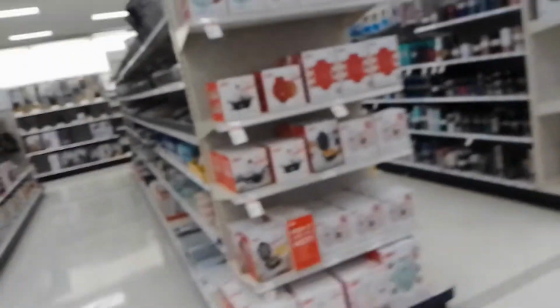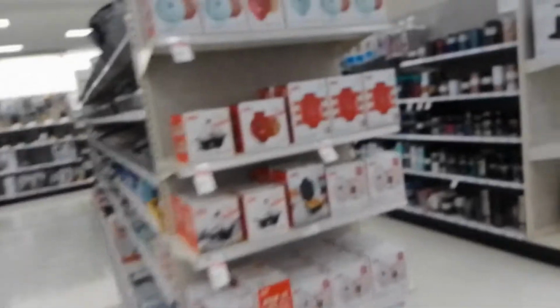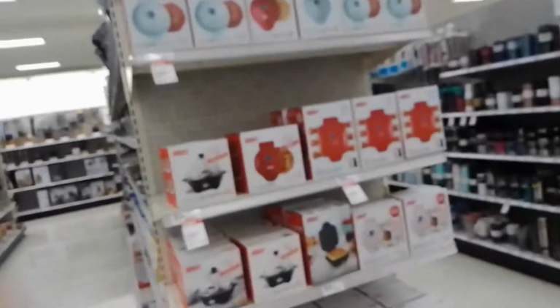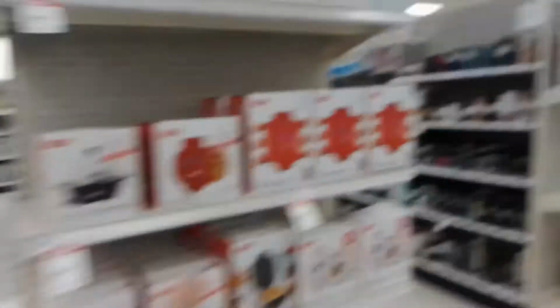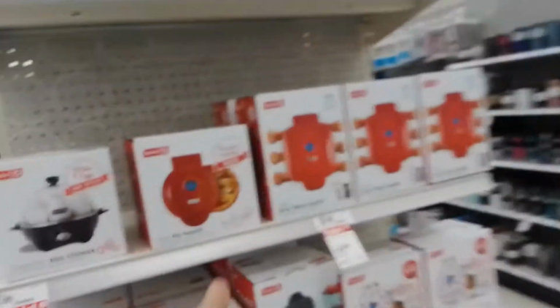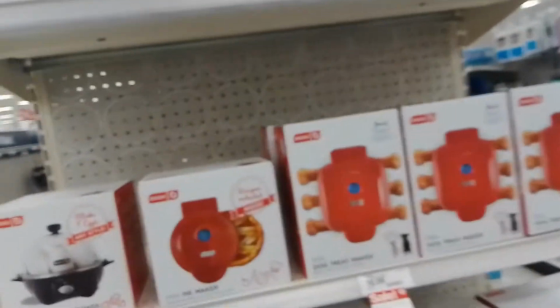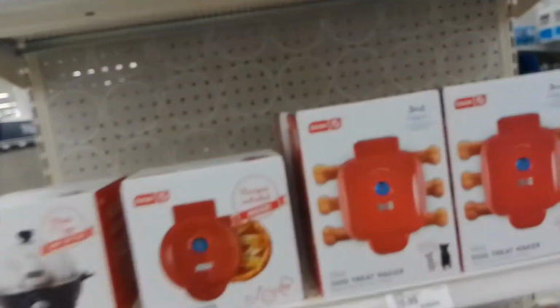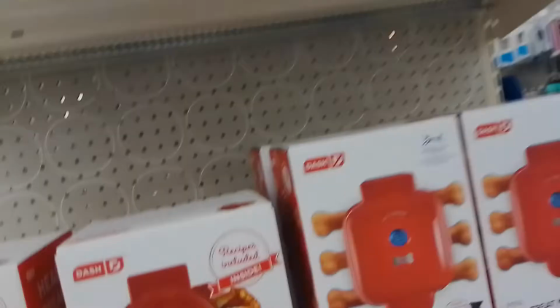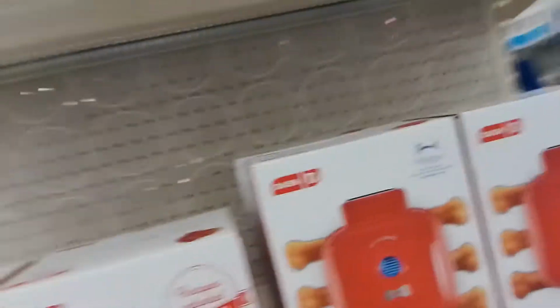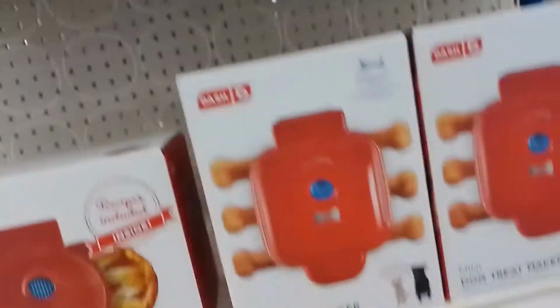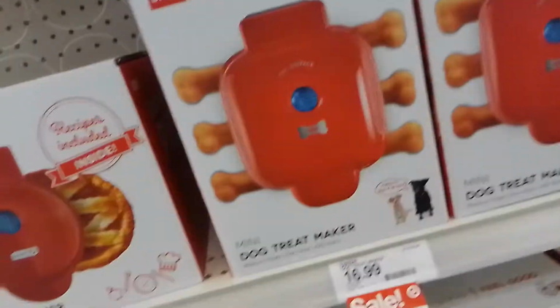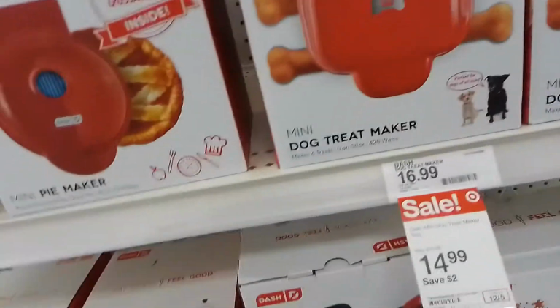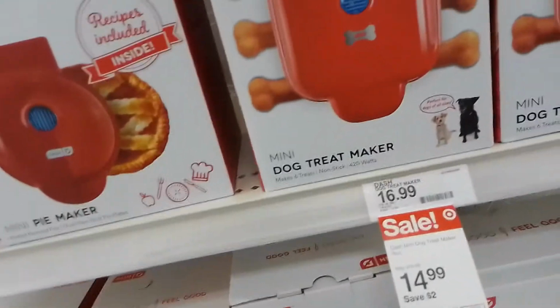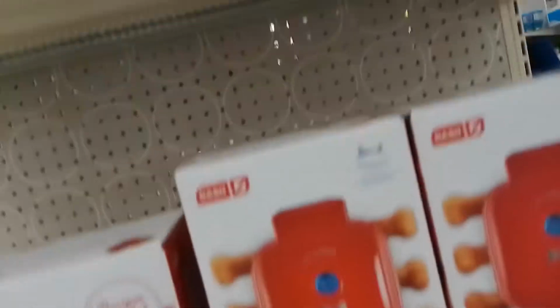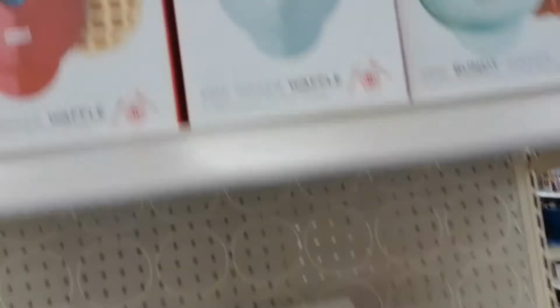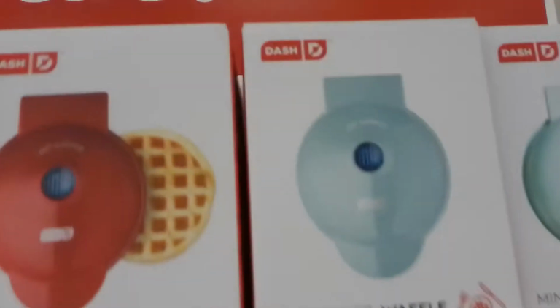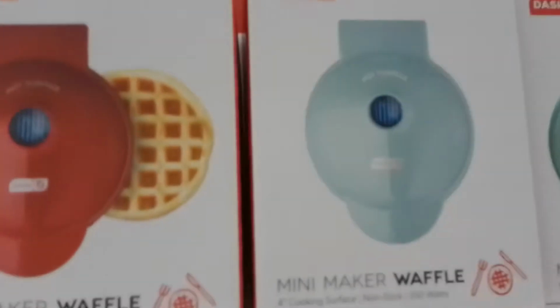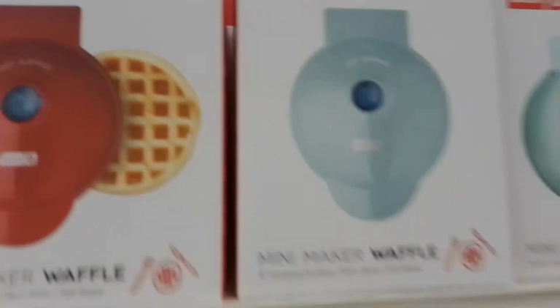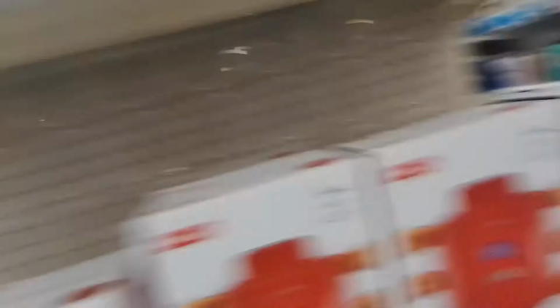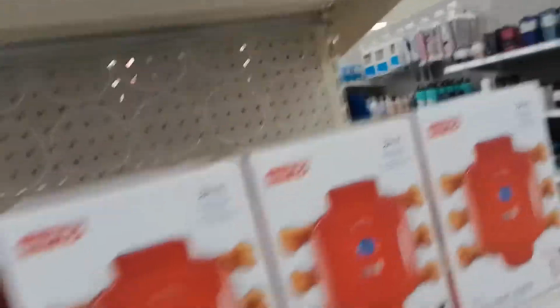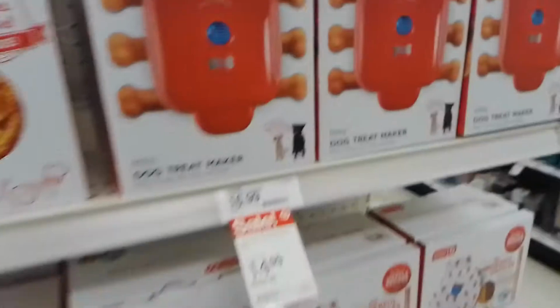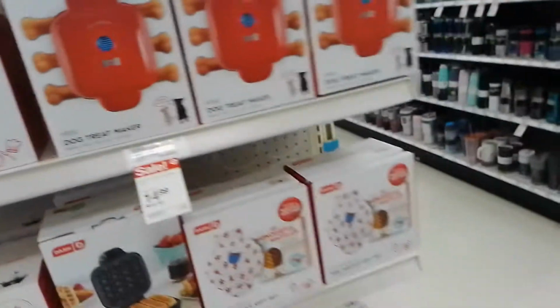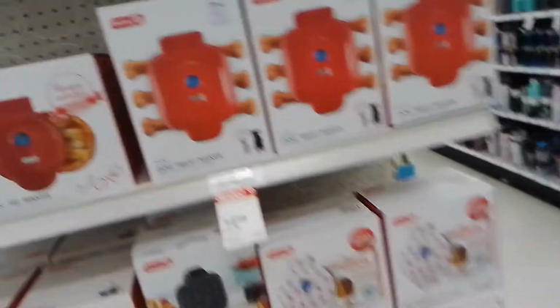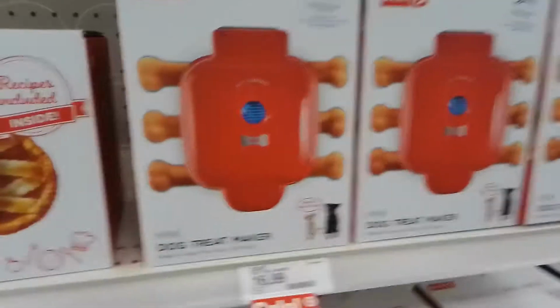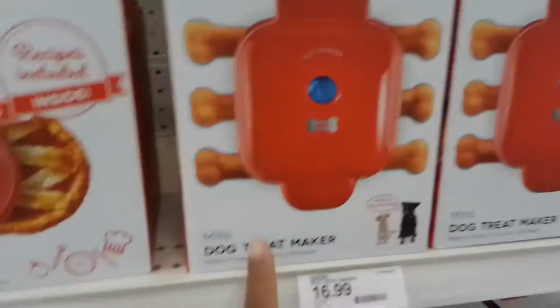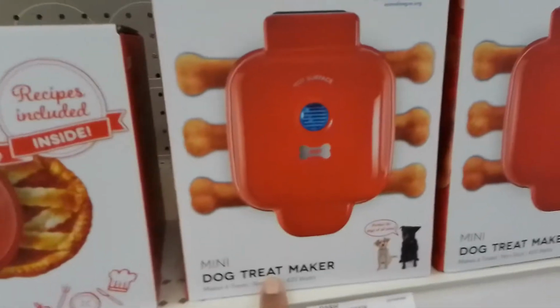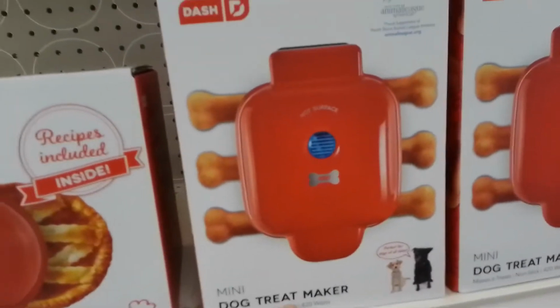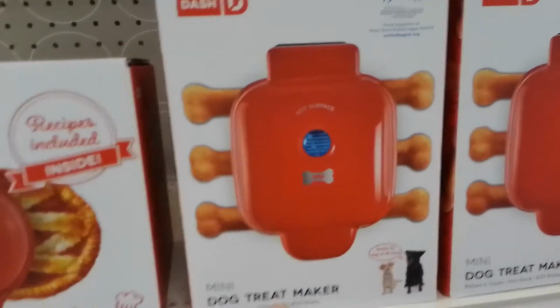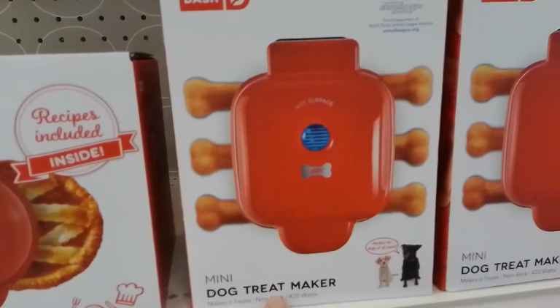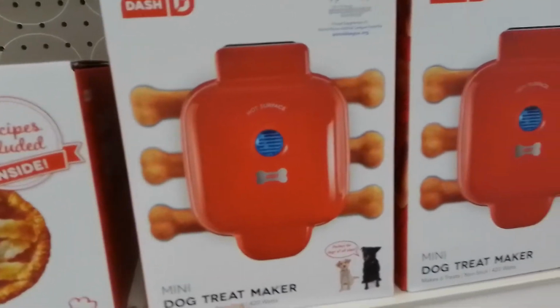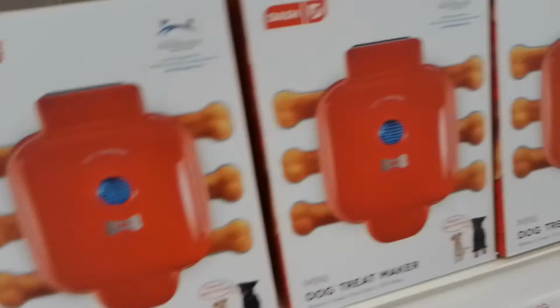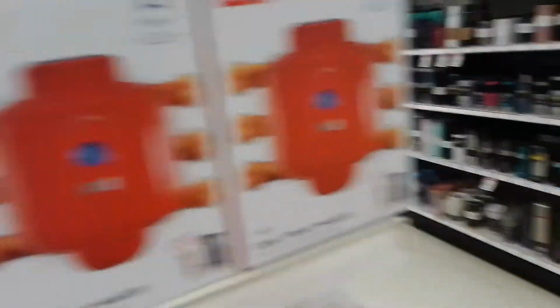This is cheaper at Walmart. Even though I know Walmart's not the greatest, I've got to save money and I kind of want a mini waffle maker, but I know it's cheaper at Walmart. This is the first time I've seen this though — a dog treat maker. Interesting.